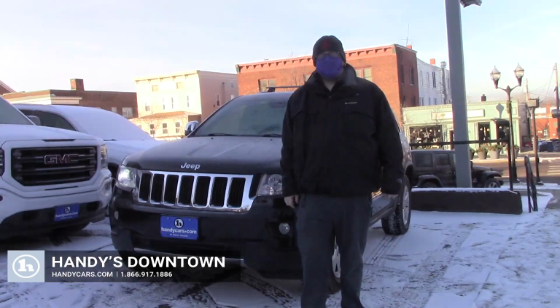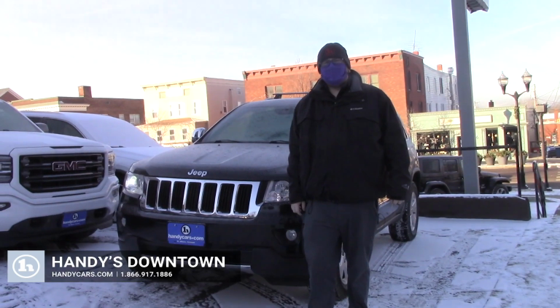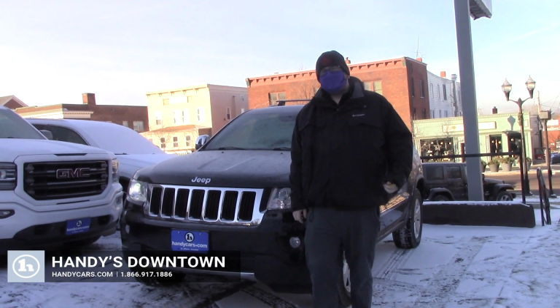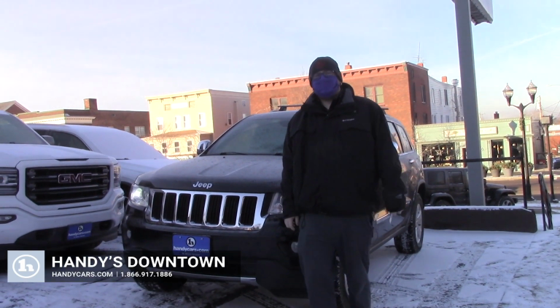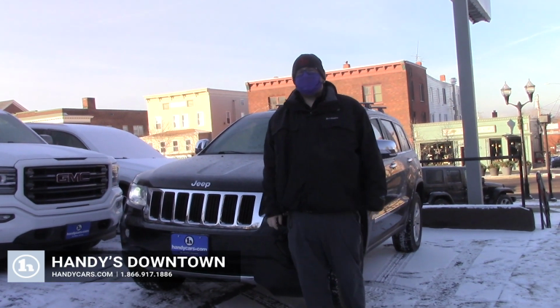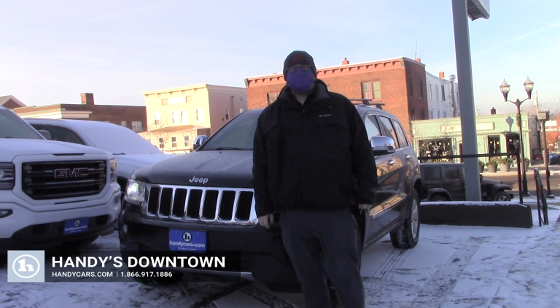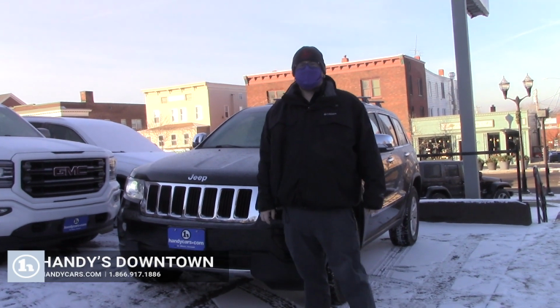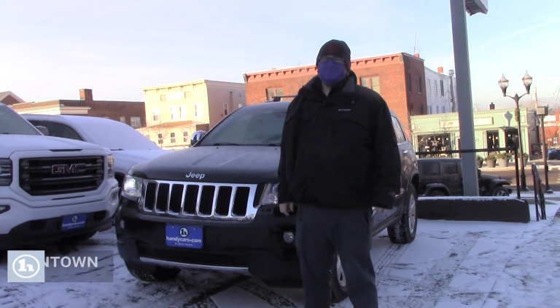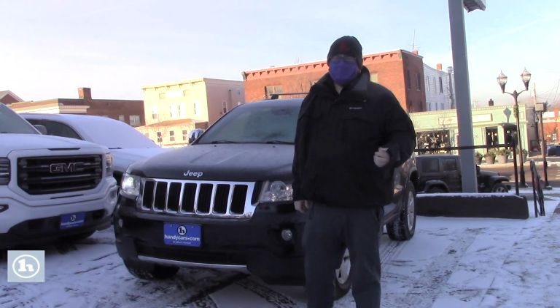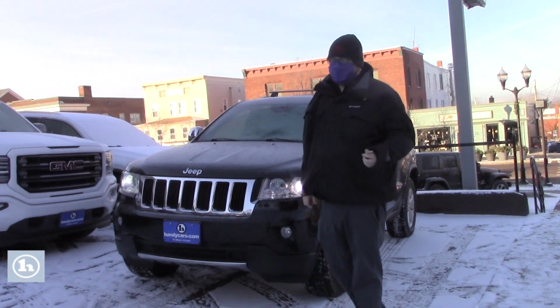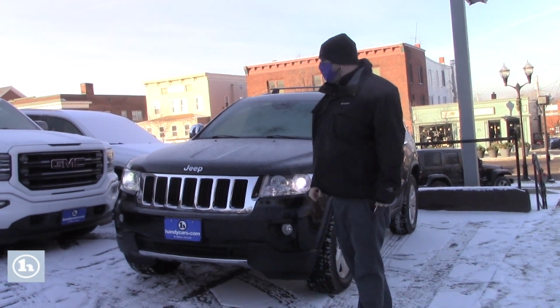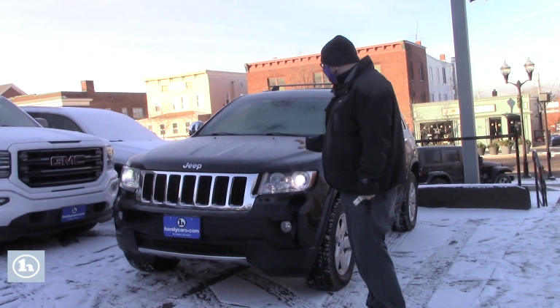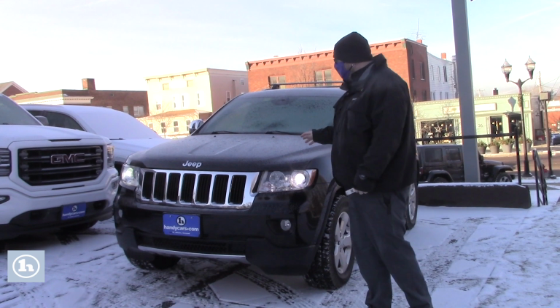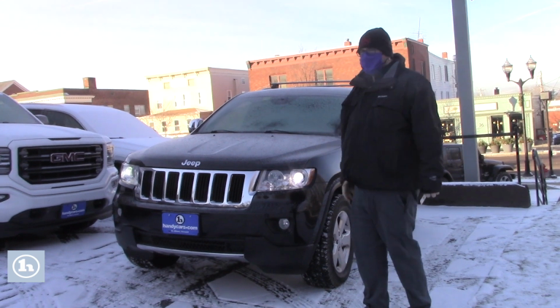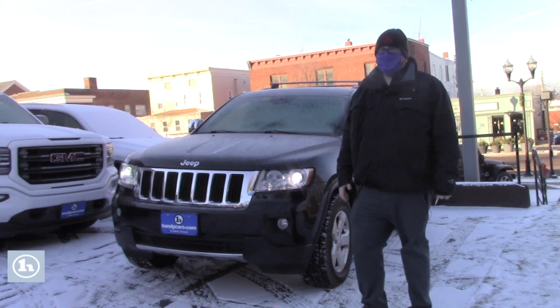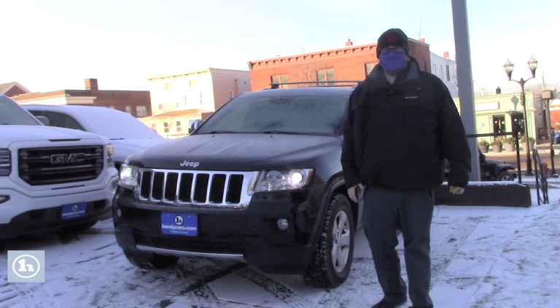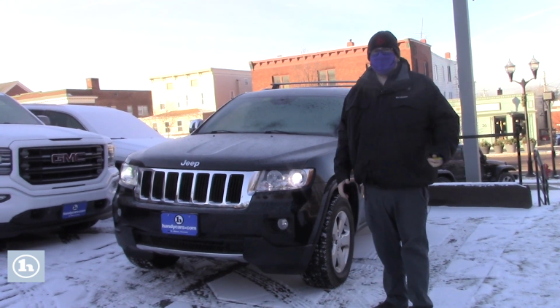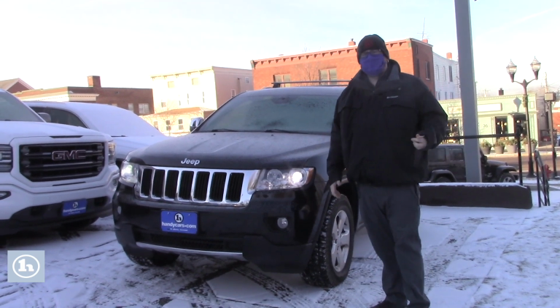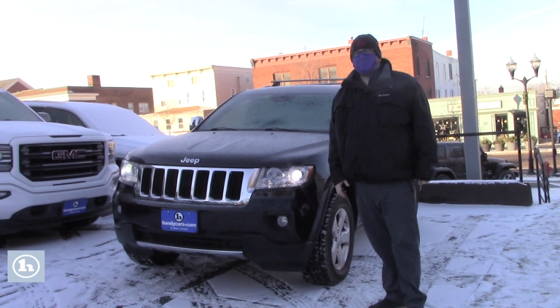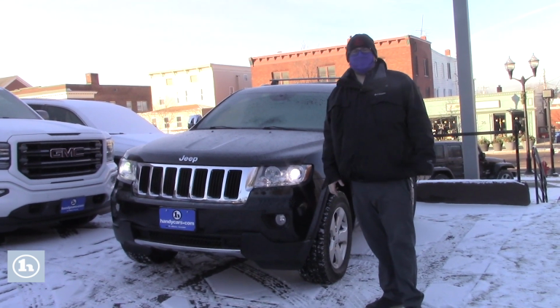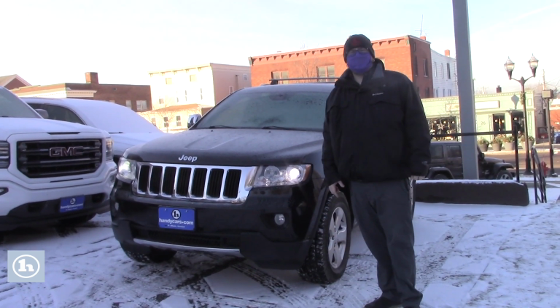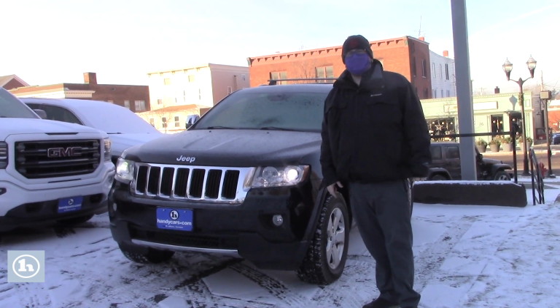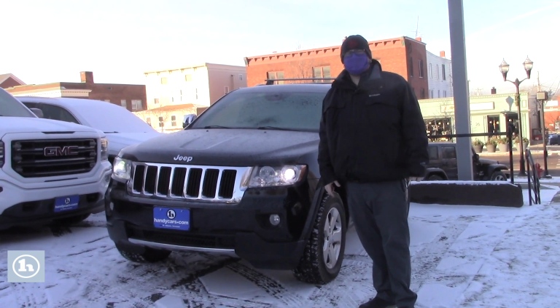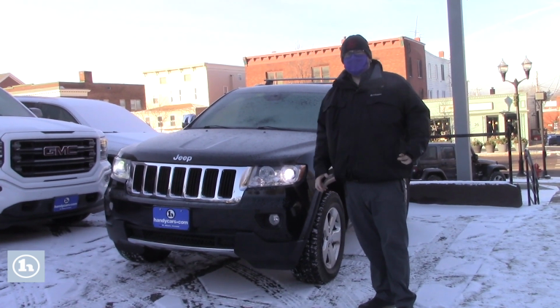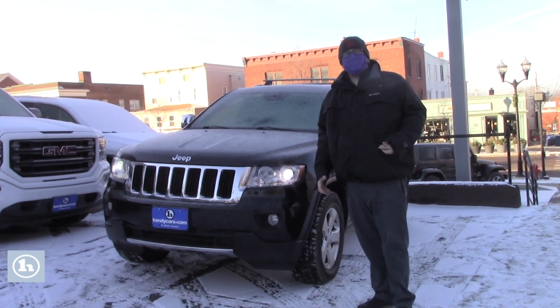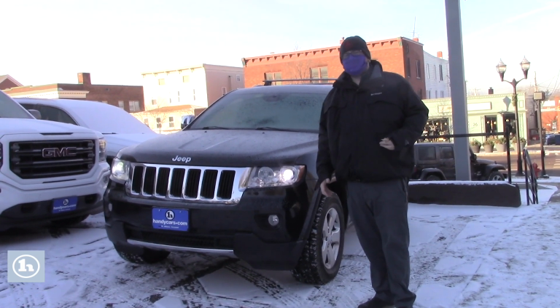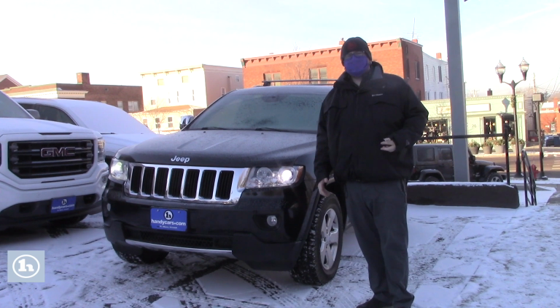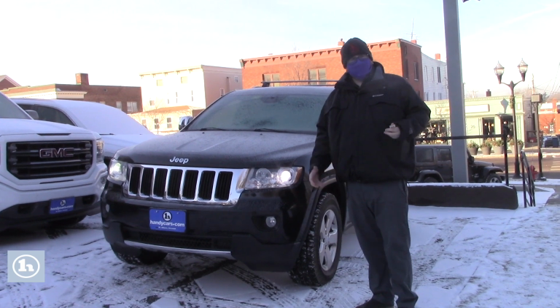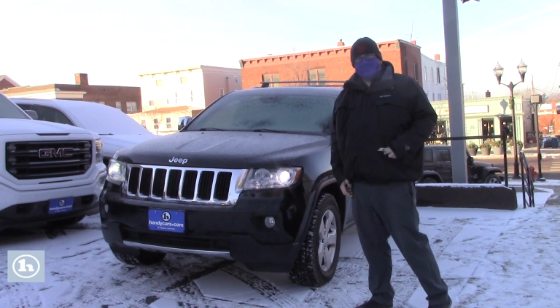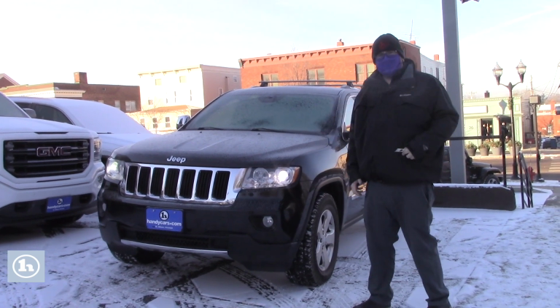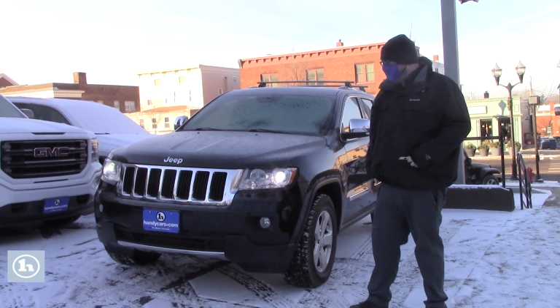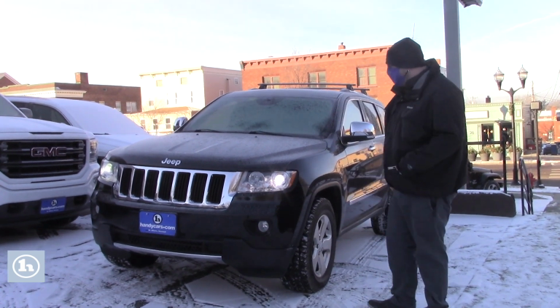Hello, Will. Nick Lambert here from Handy's Downtown. Just wanted to make a quick video for you on the 2013 Jeep Grand Cherokee. Thanks so much for stopping in last night to take it for a test drive. Just wanted to make this video so that your wife could get a good look at the vehicle as well.